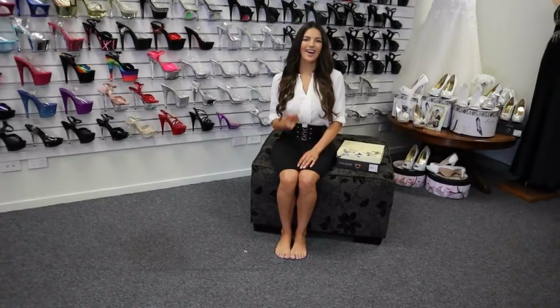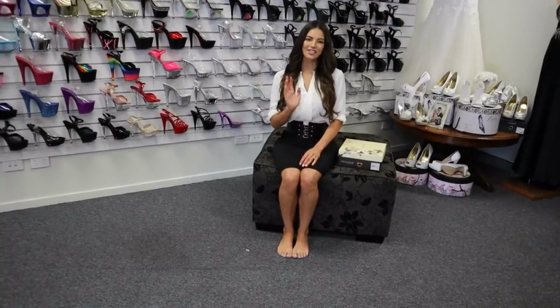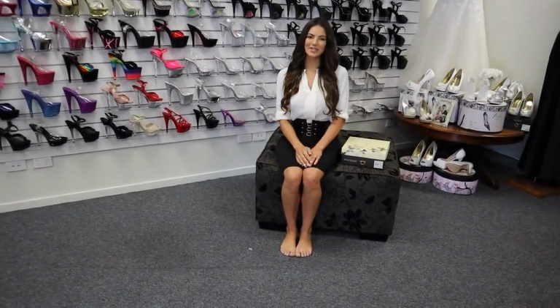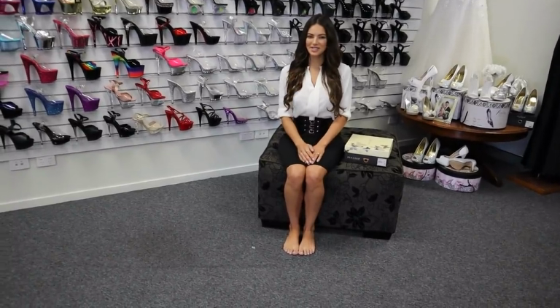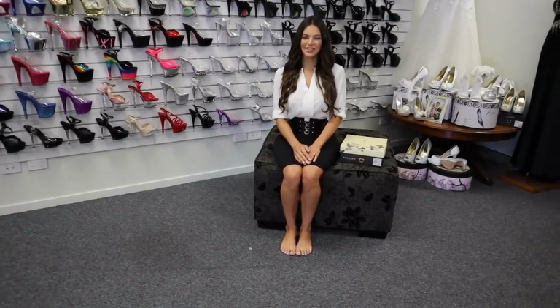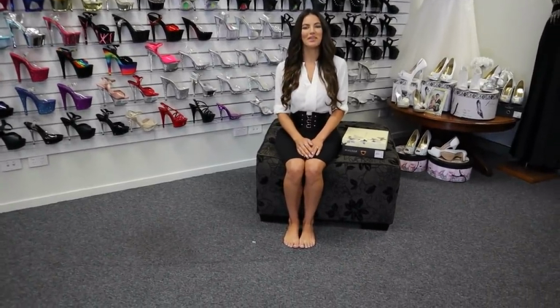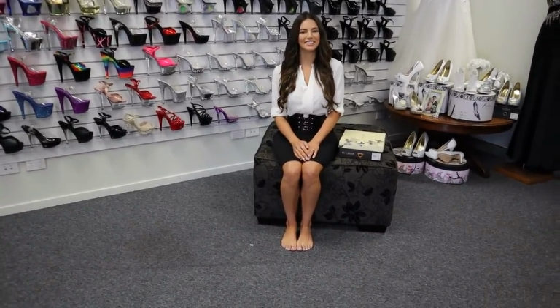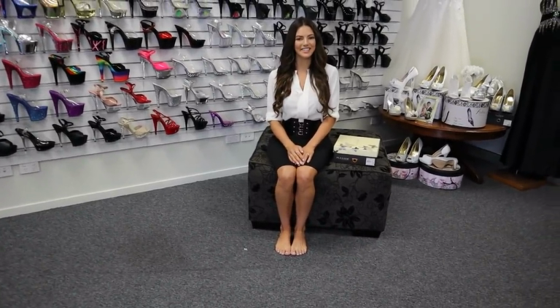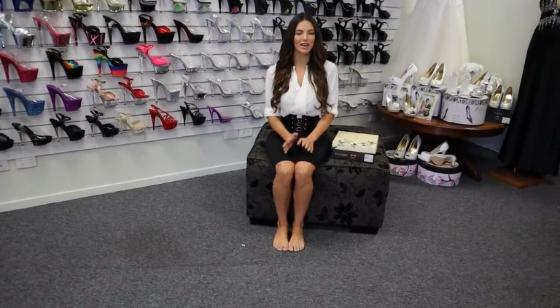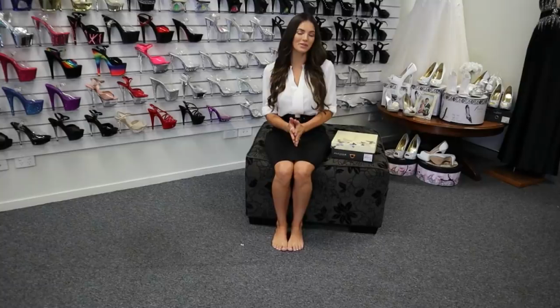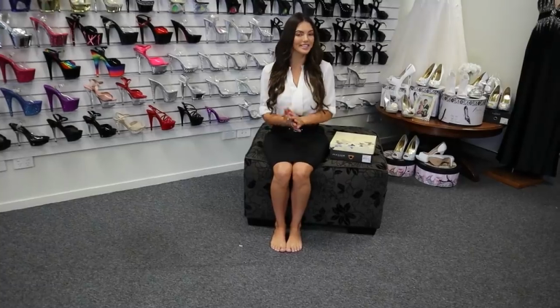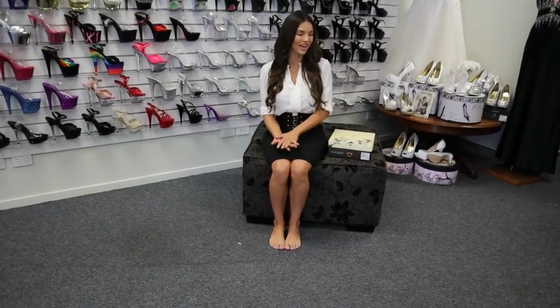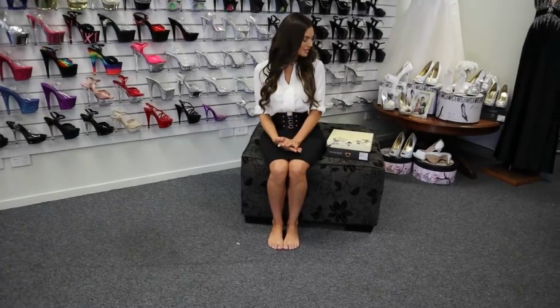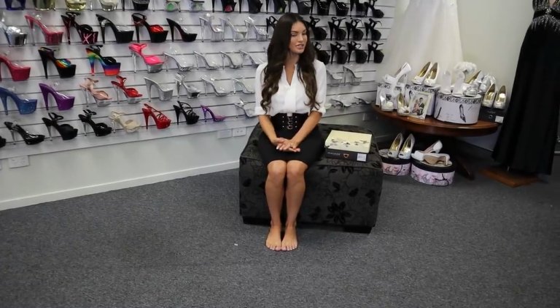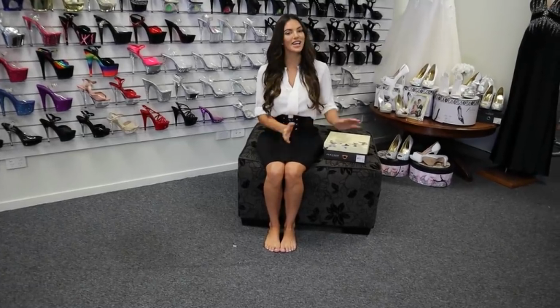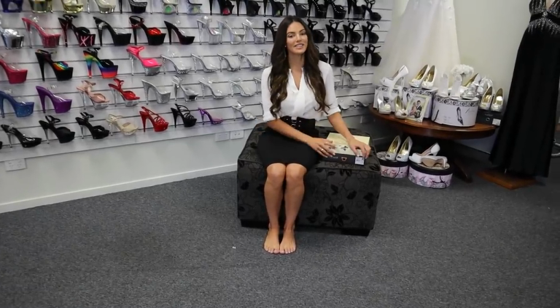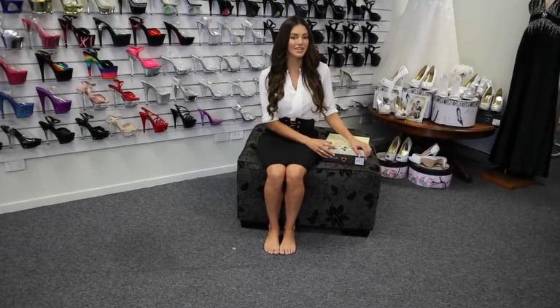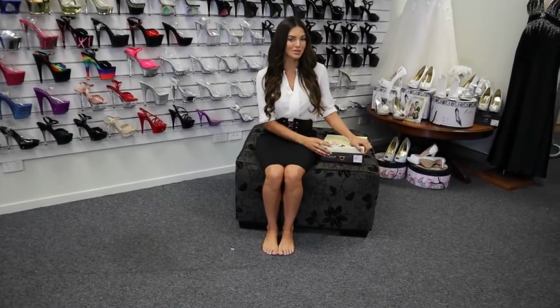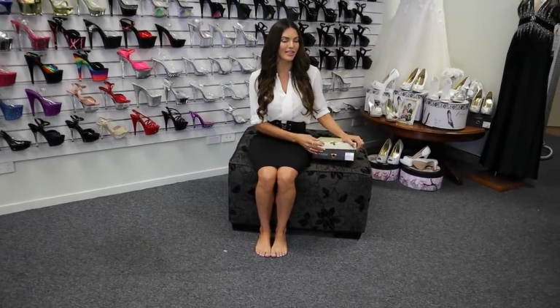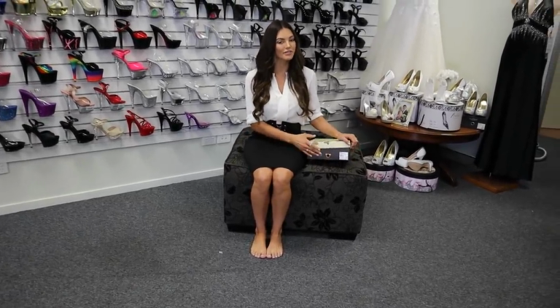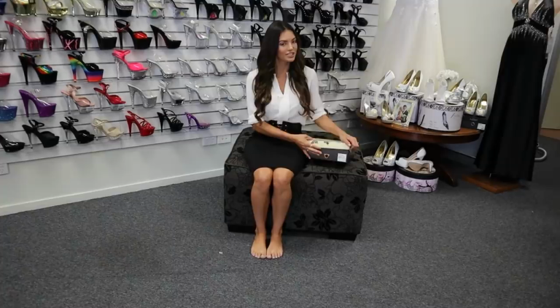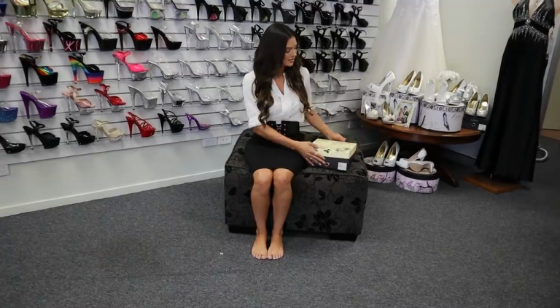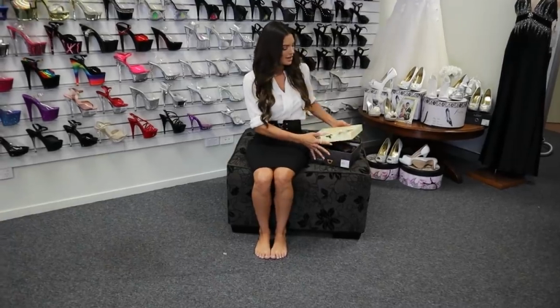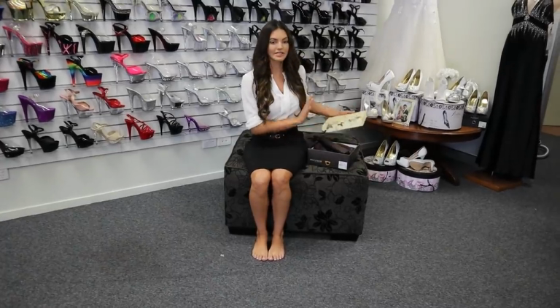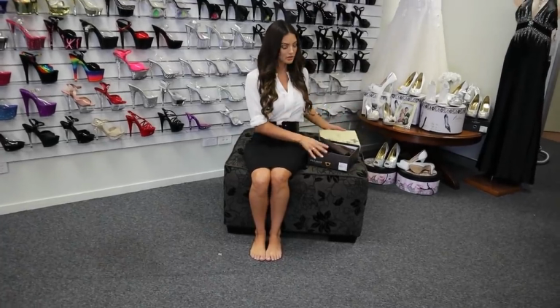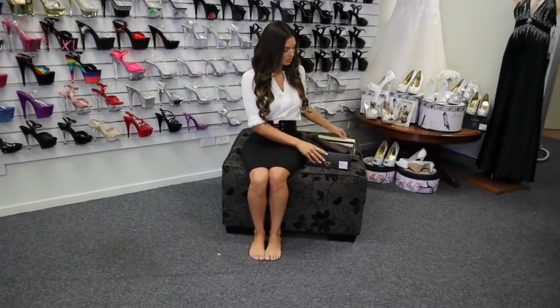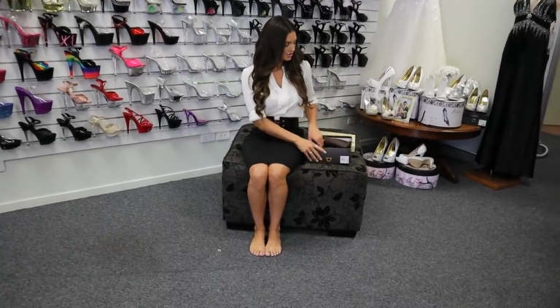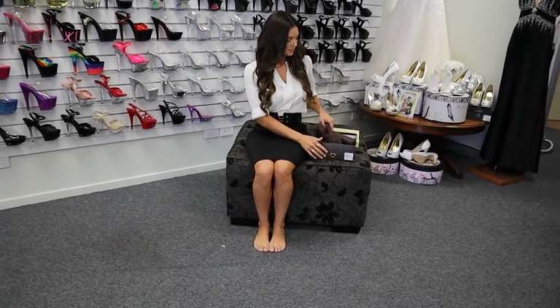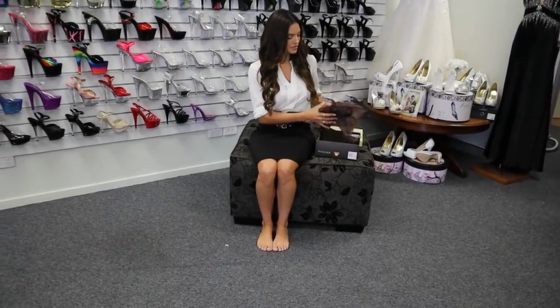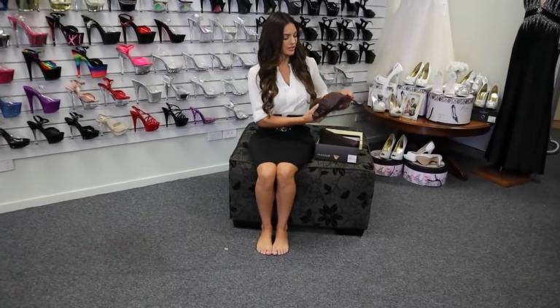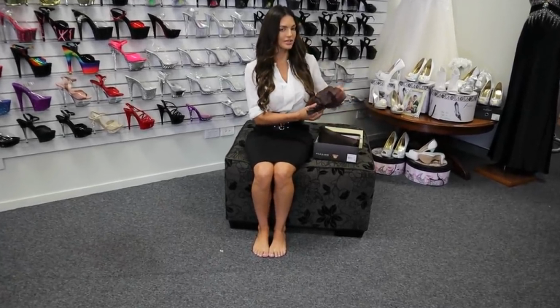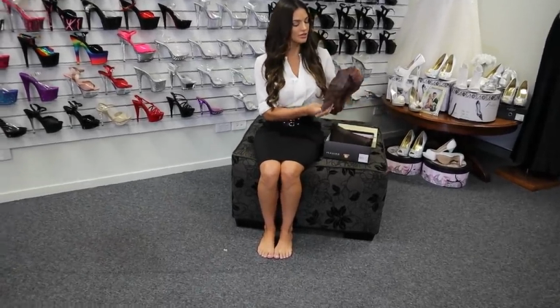Hi everyone, welcome to Shoes of Hollywood. I'm Amanda and today we are reviewing another pair of Pleaser shoes. This is the Amuse and they're a 5 inch heel and it's a single sole. So let's have a little look.